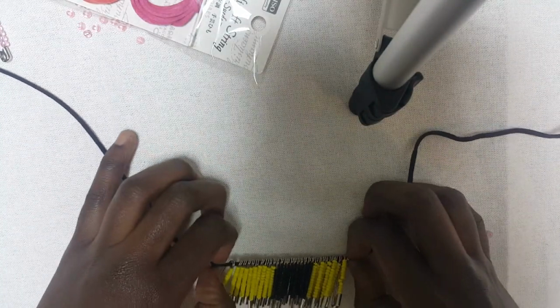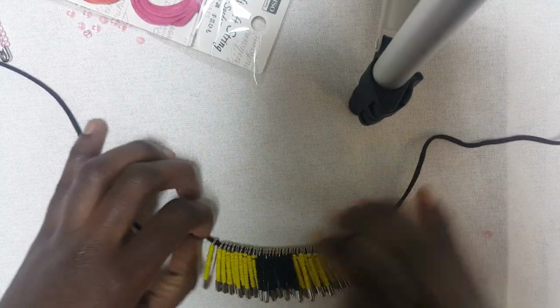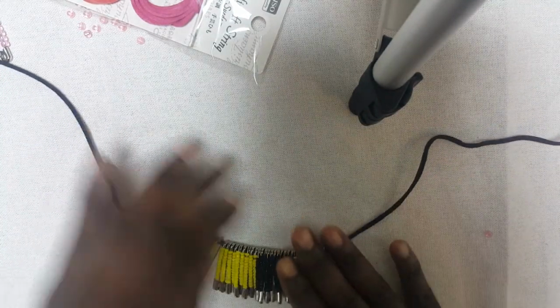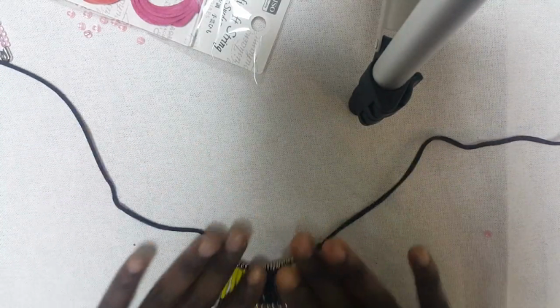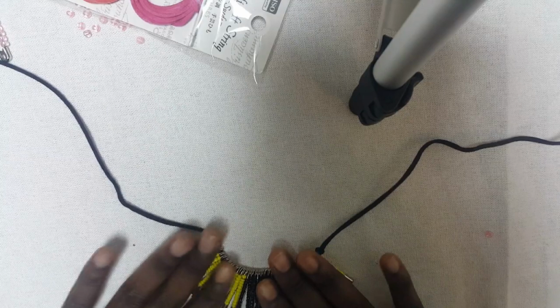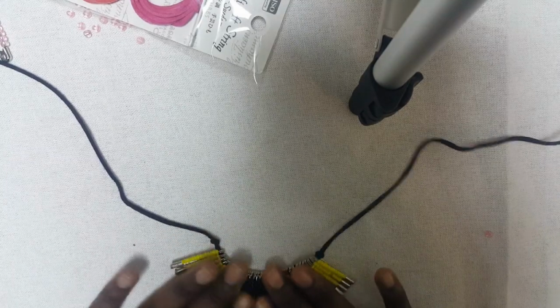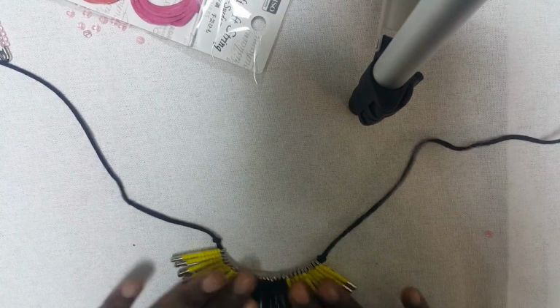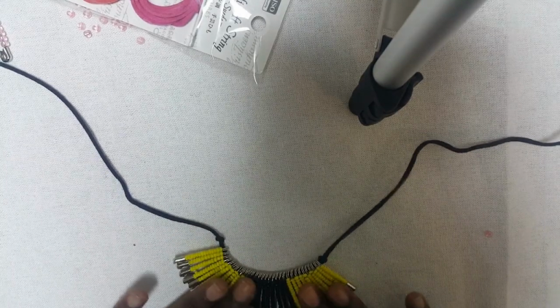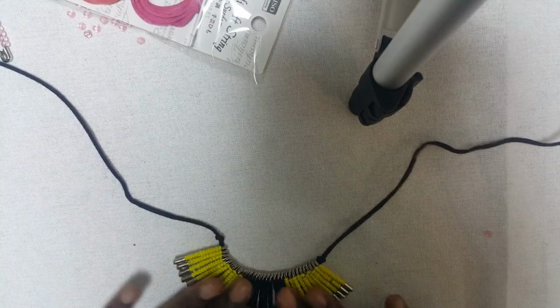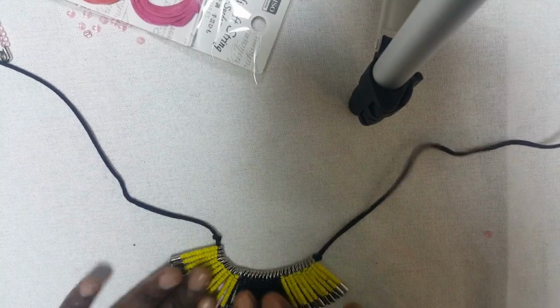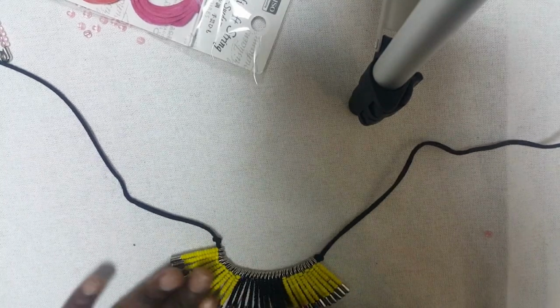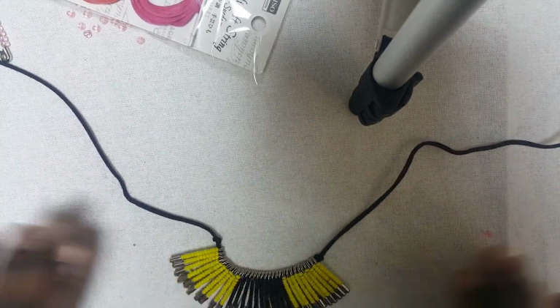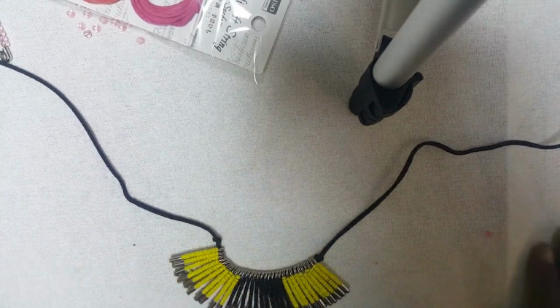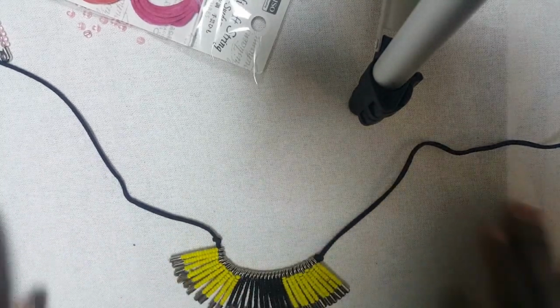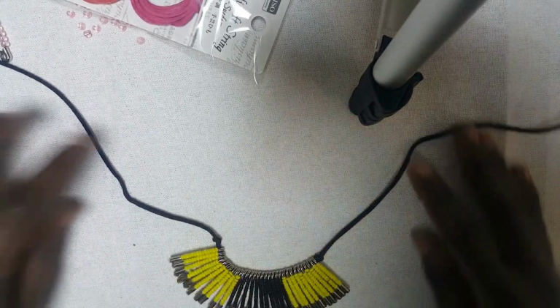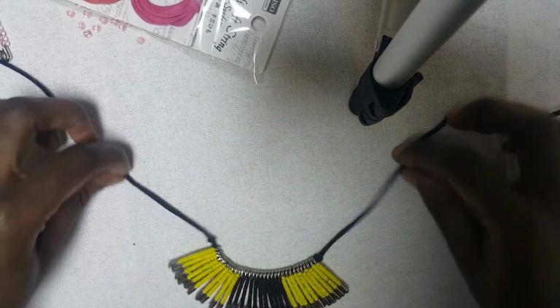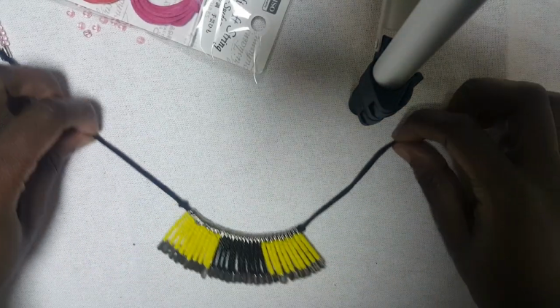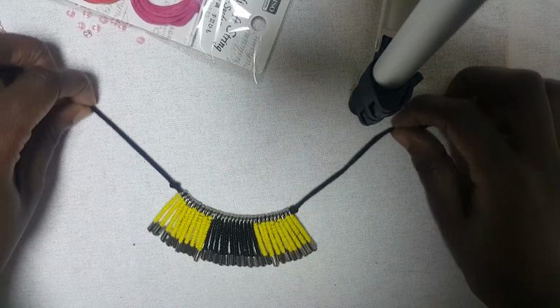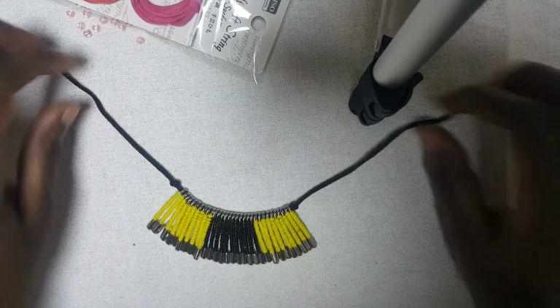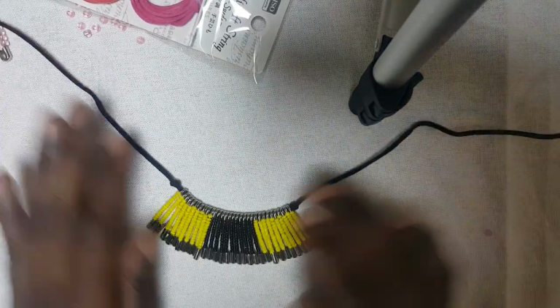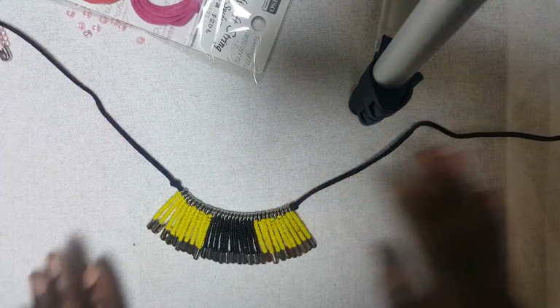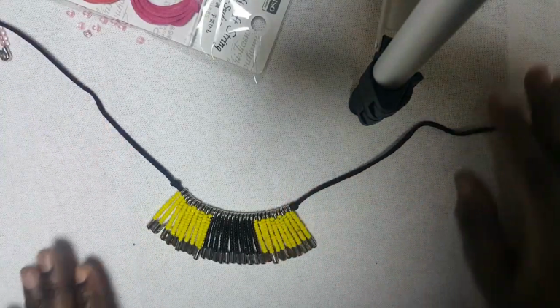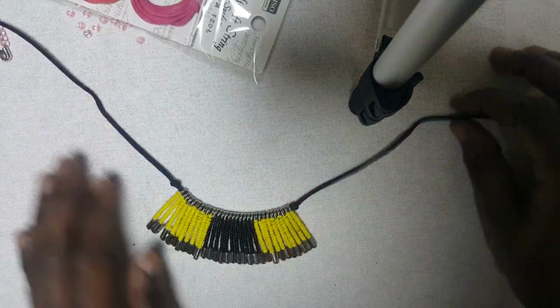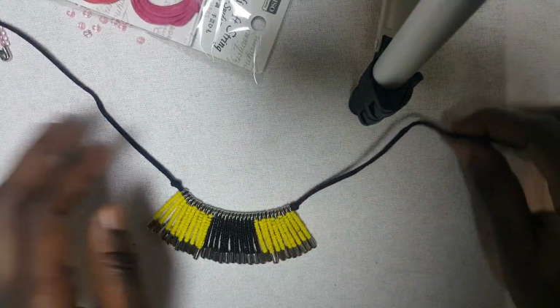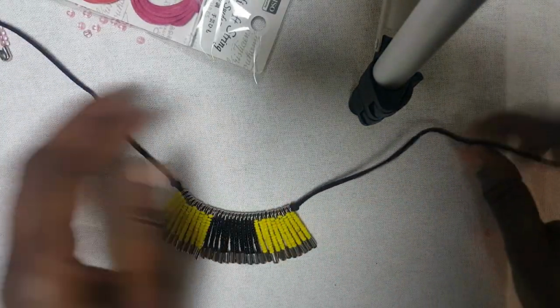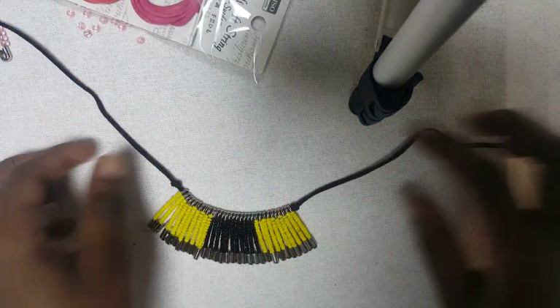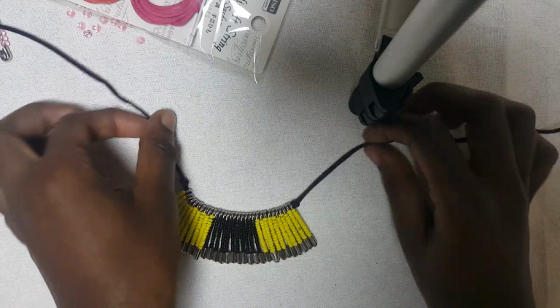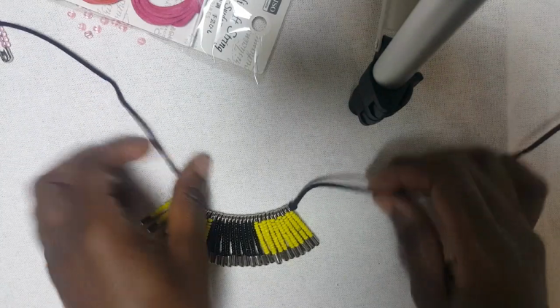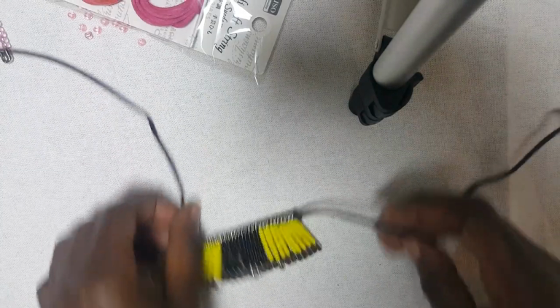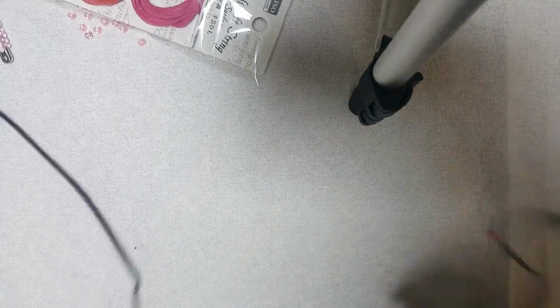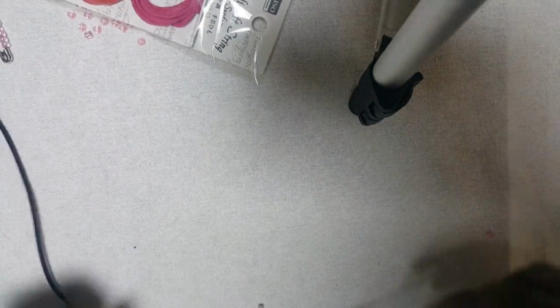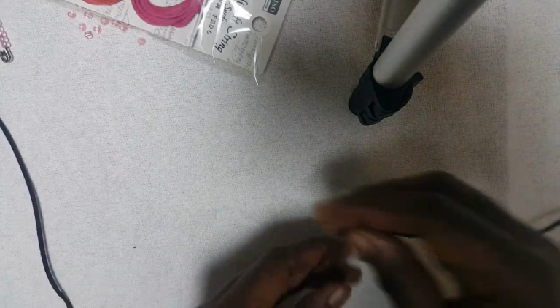I like to leave a little bit of space for it to take shape like that. Then what I'm simply going to do...